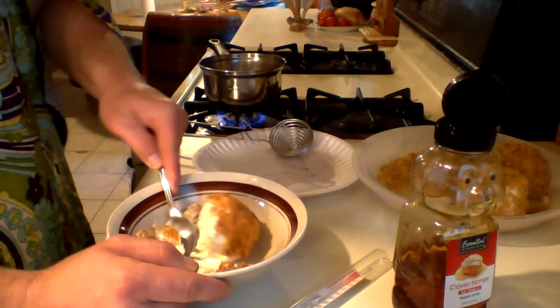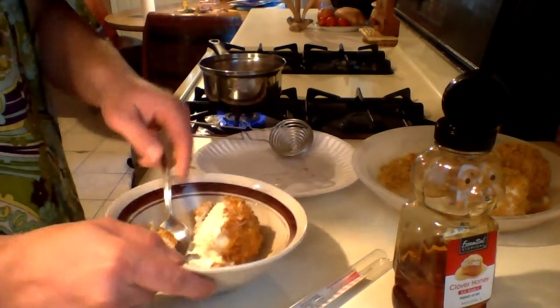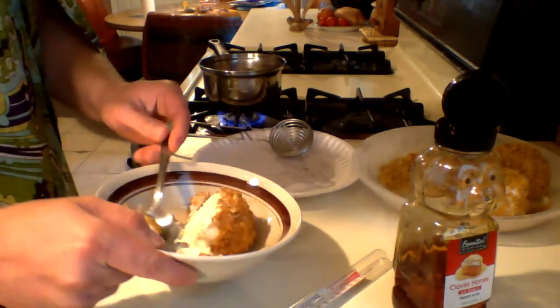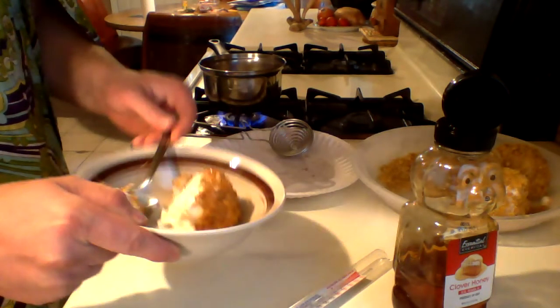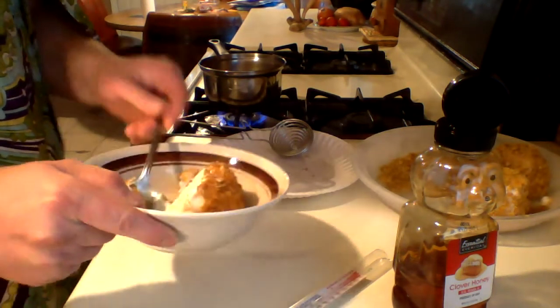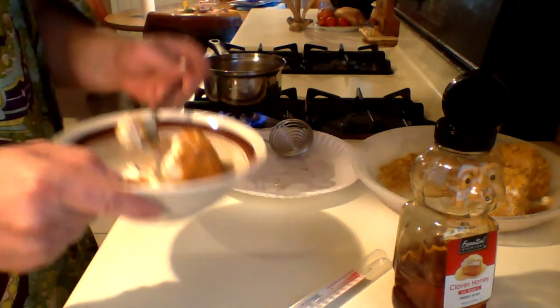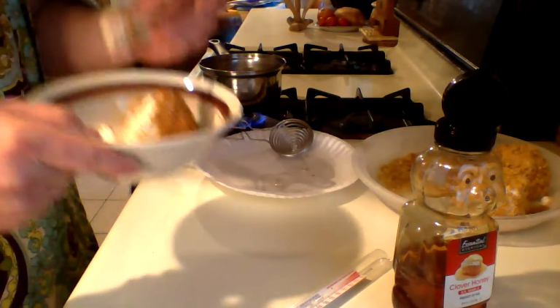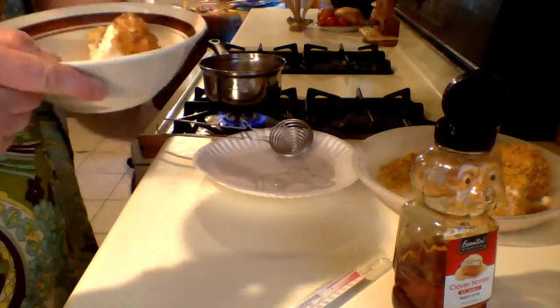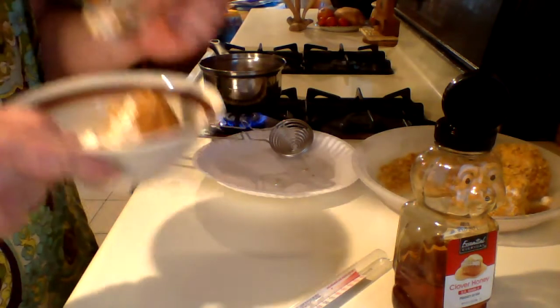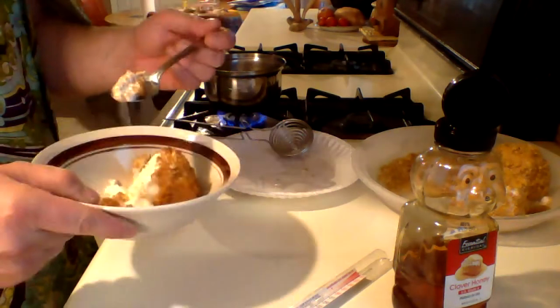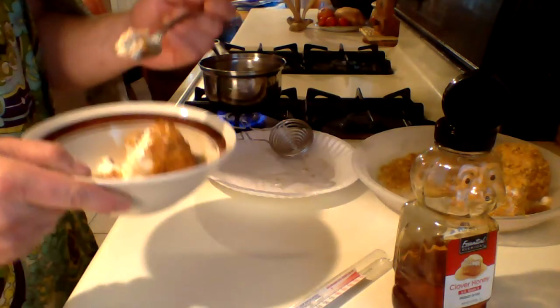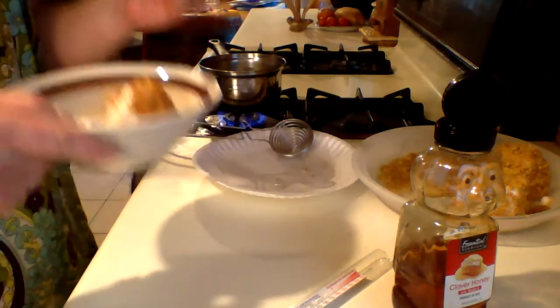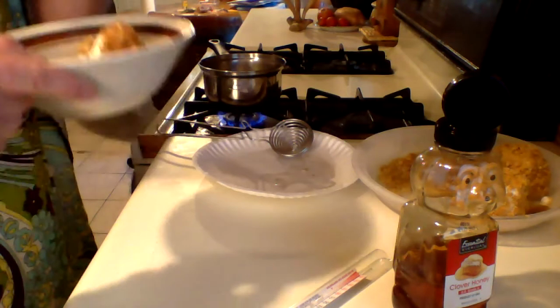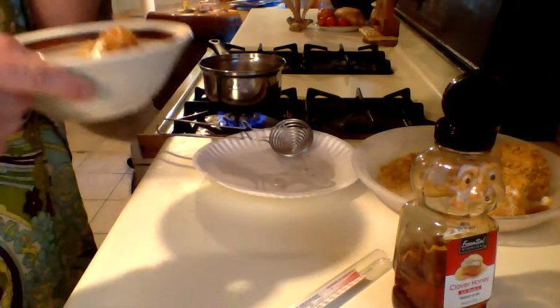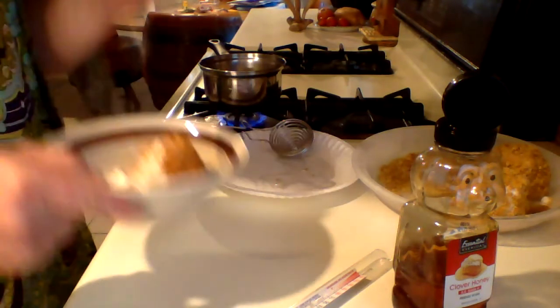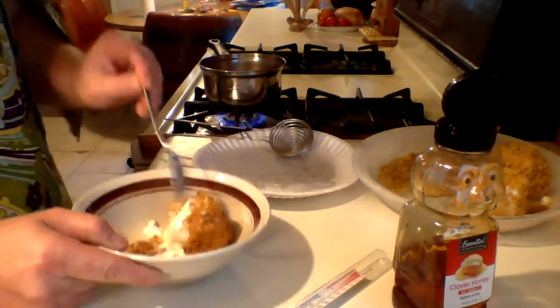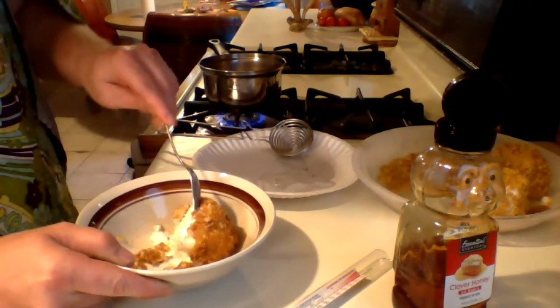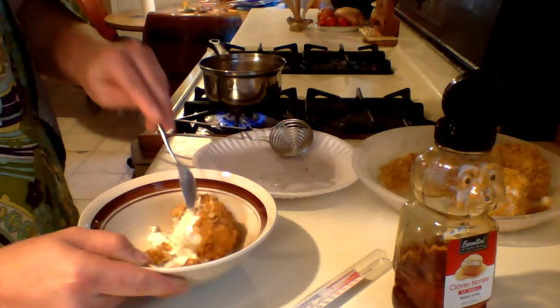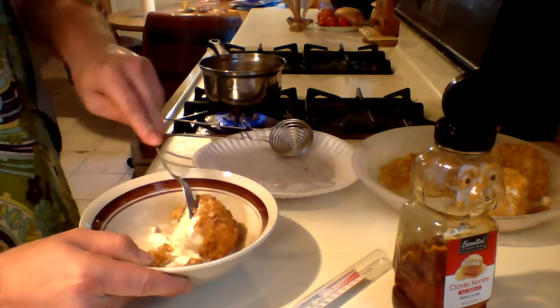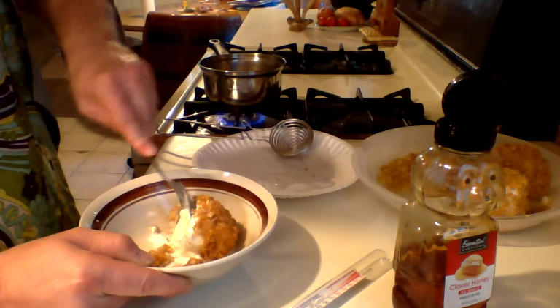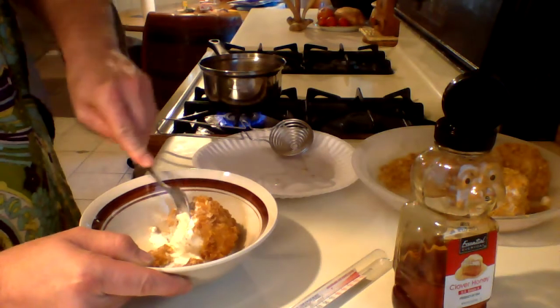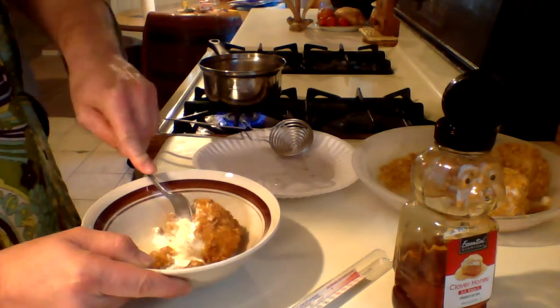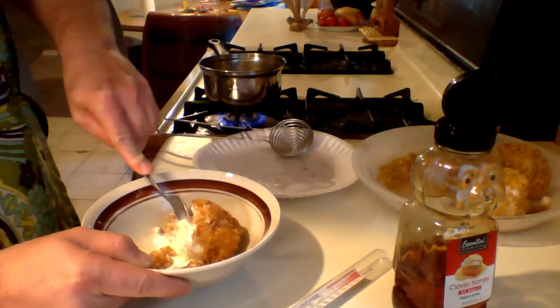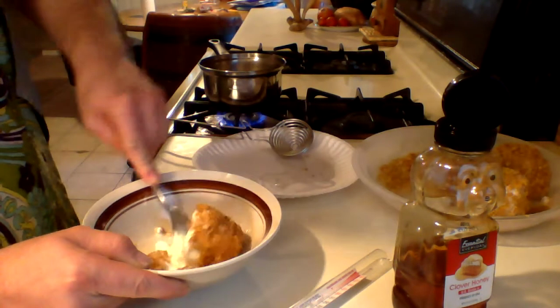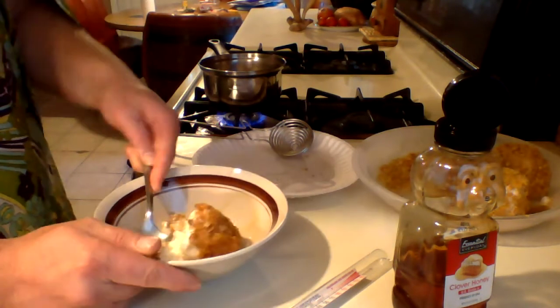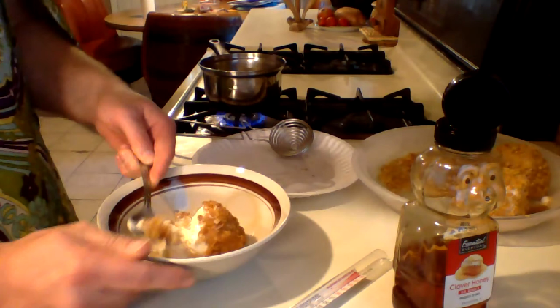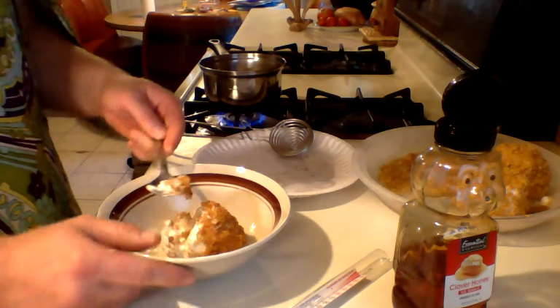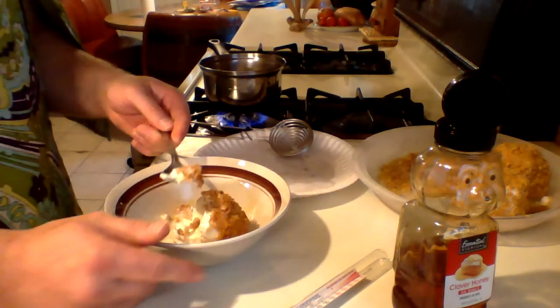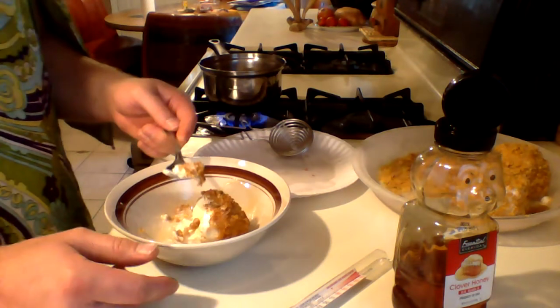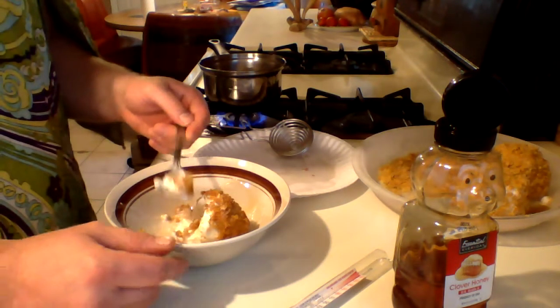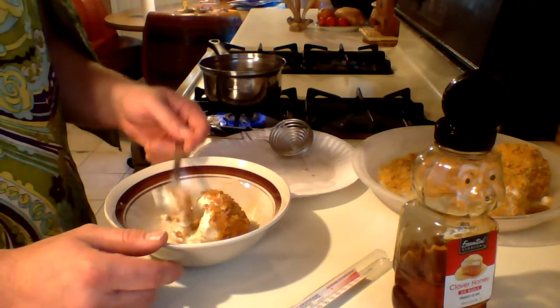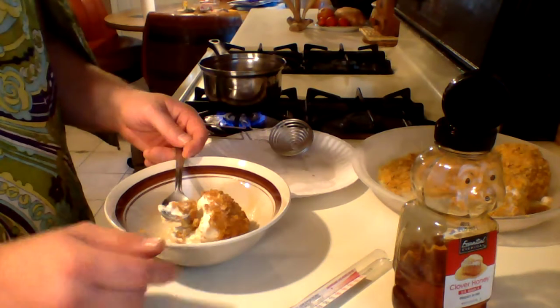If you've never tried fried ice cream, it's a good dessert — very, very tasty. You might want to try it. Peace y'all, take care.